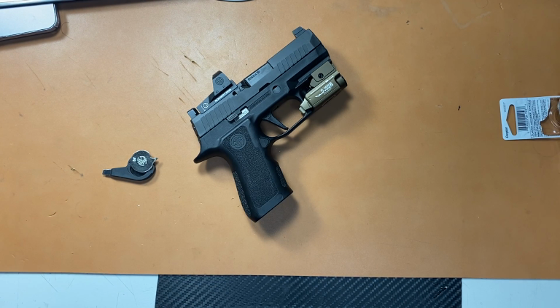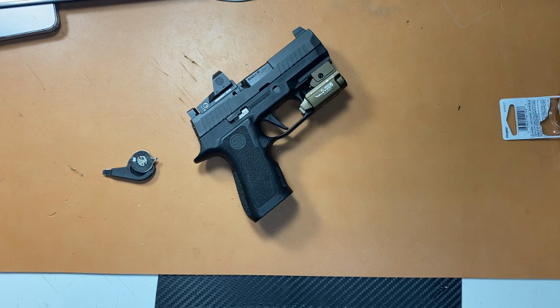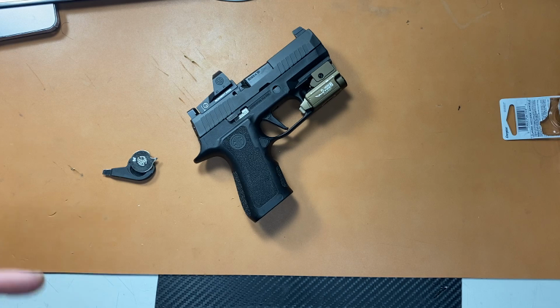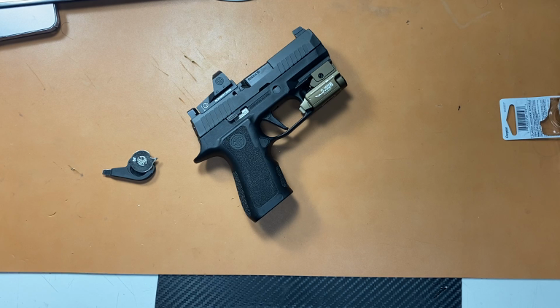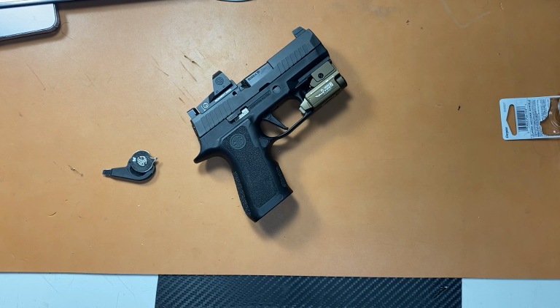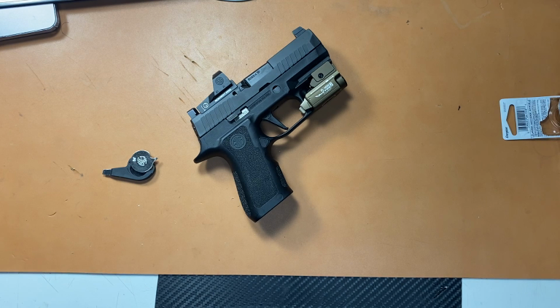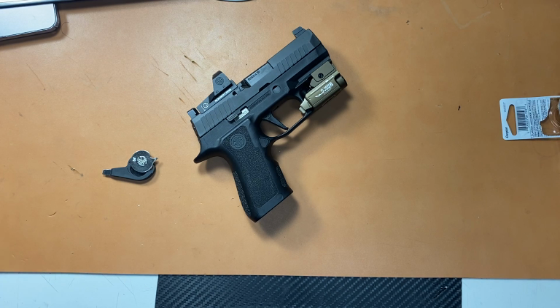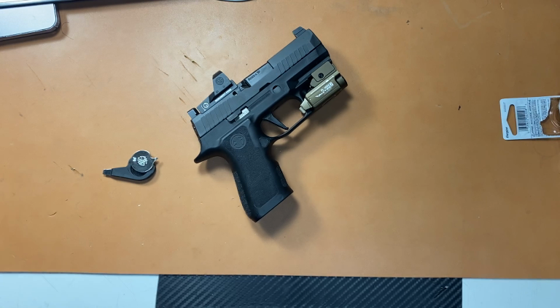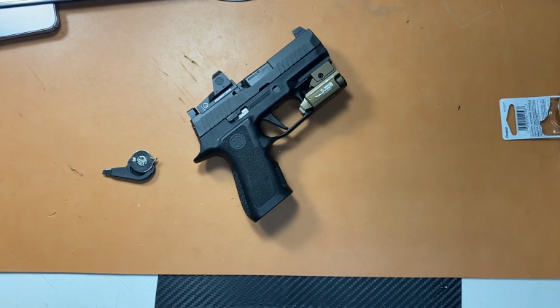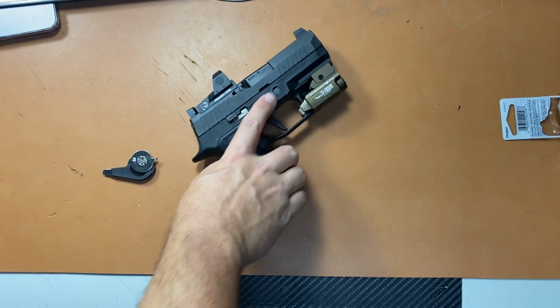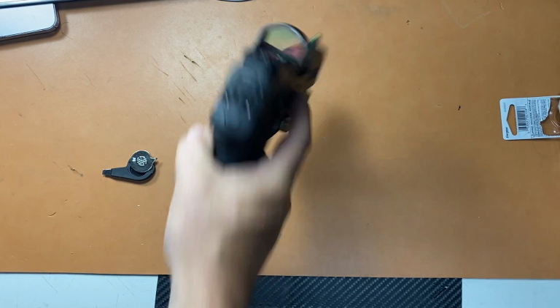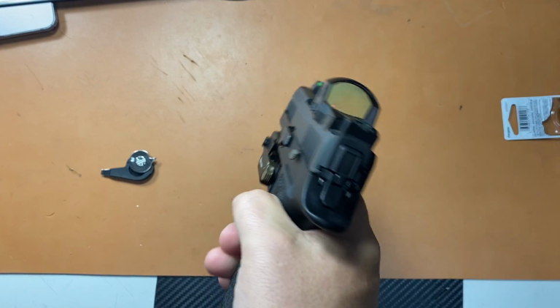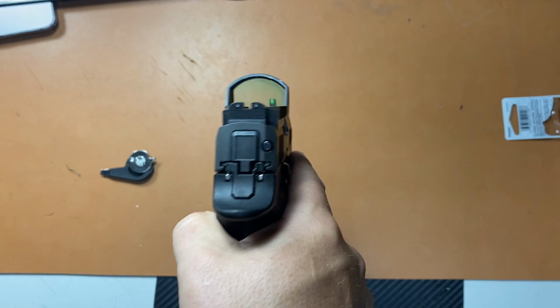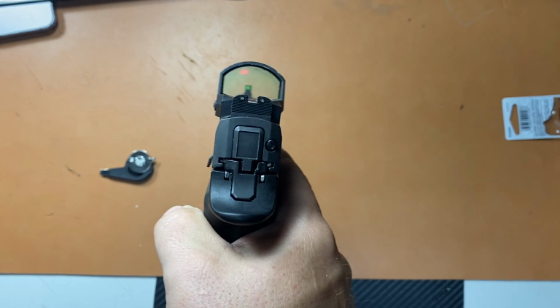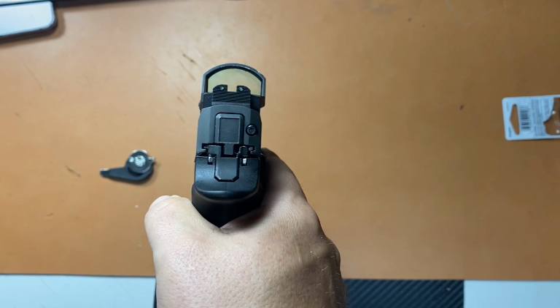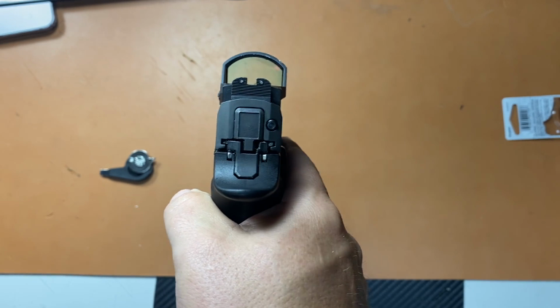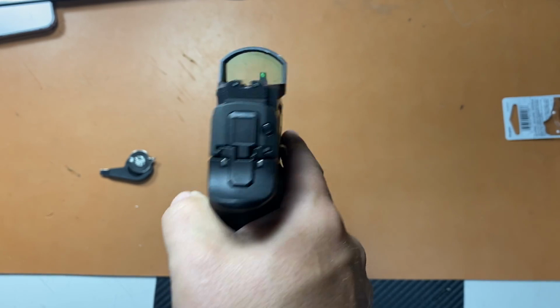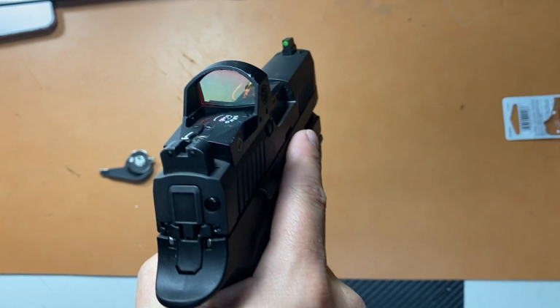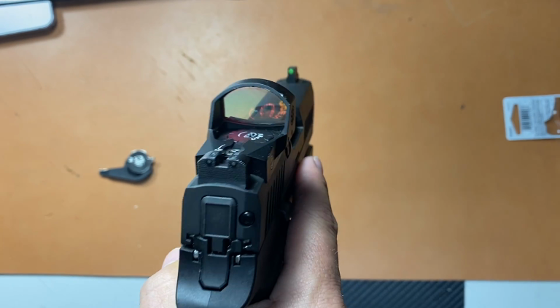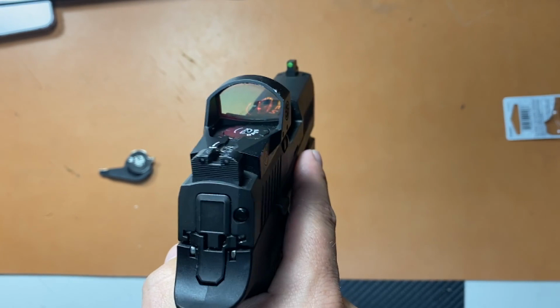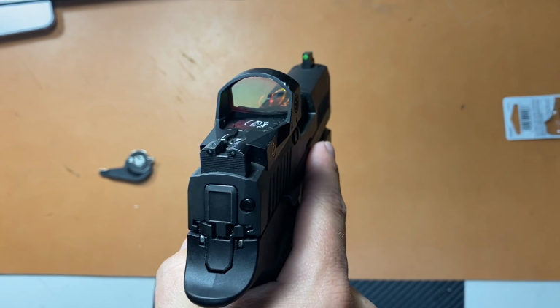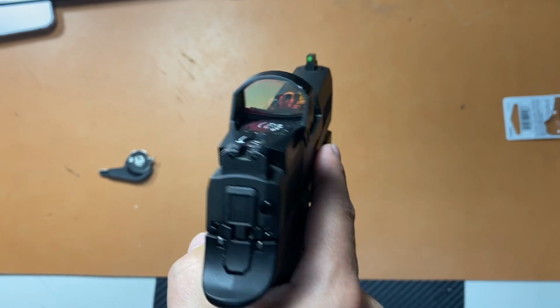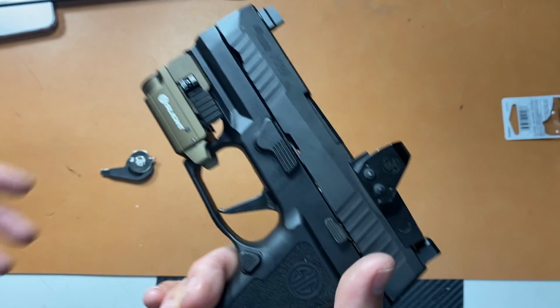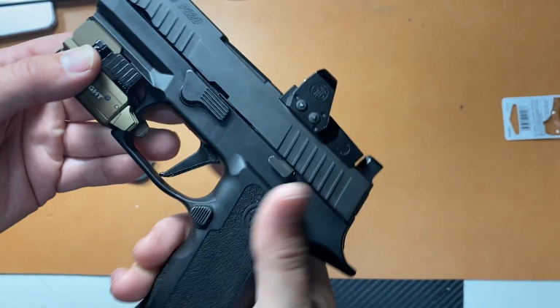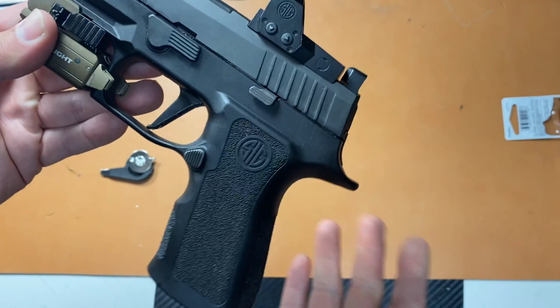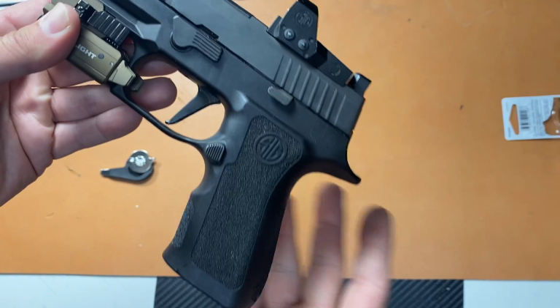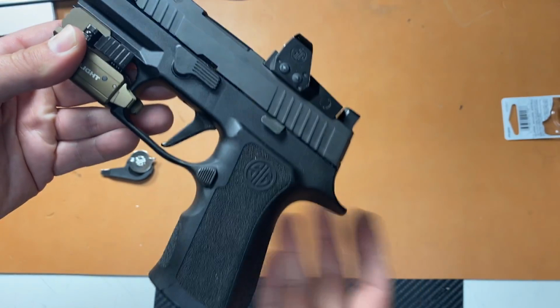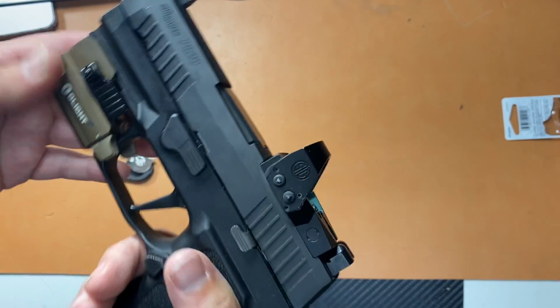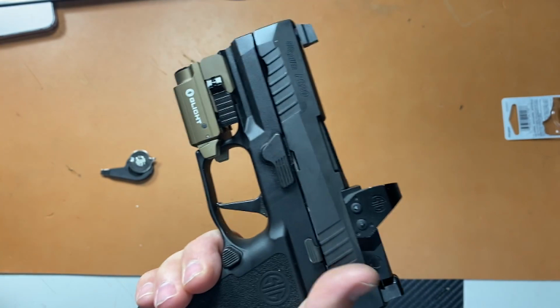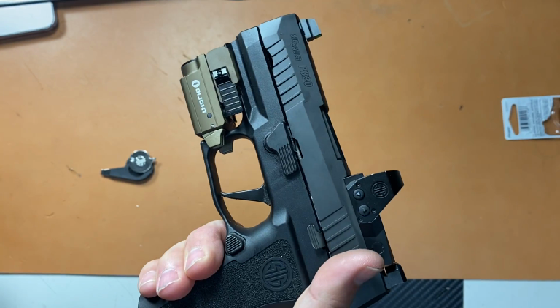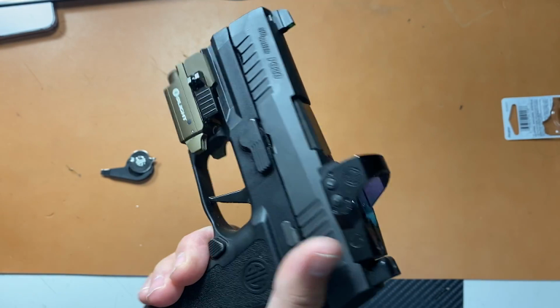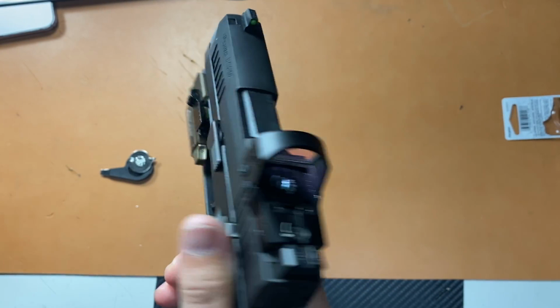It lasted like two months. And I did leave it on, because why wouldn't you? It's a pistol optic — you're not going to turn it off and turn it back on, especially if it's a carry gun. The gun itself has been super reliable — 100% no malfunctions. It's been fantastic.